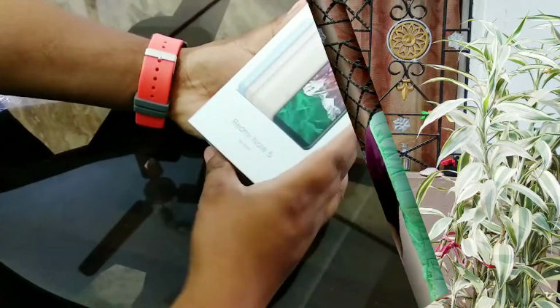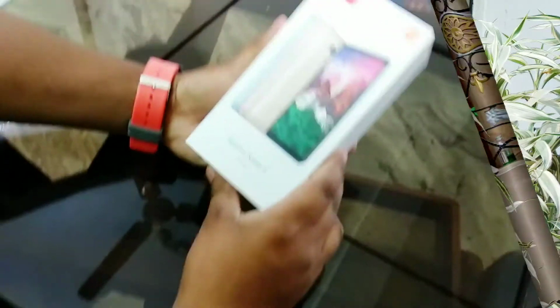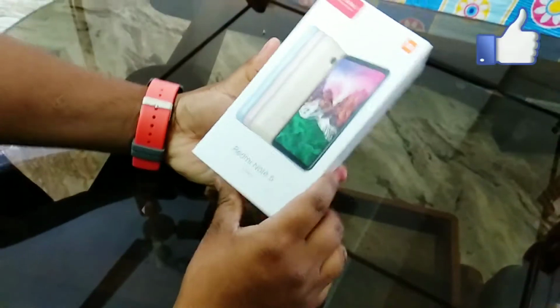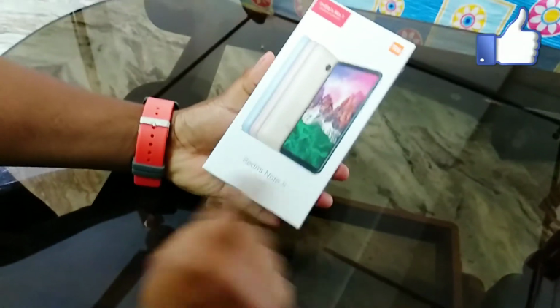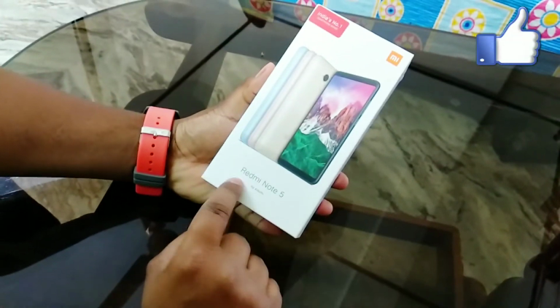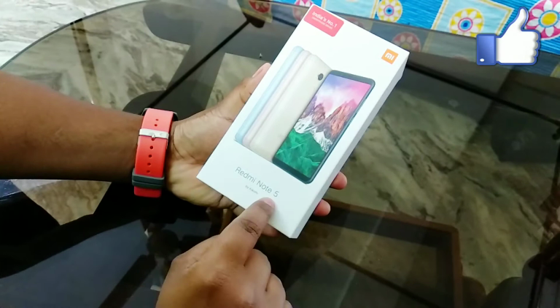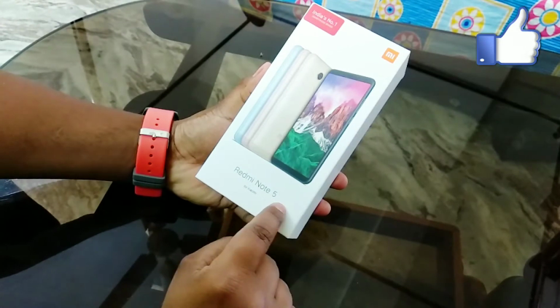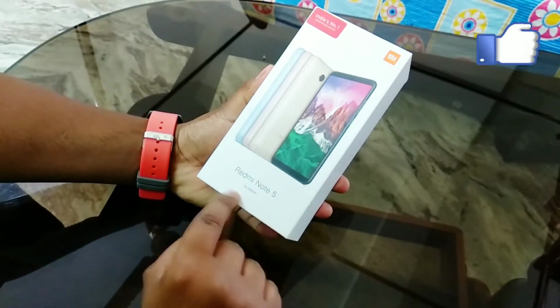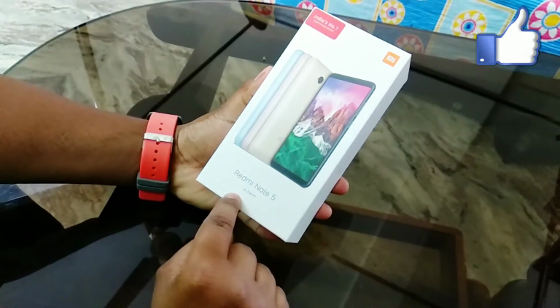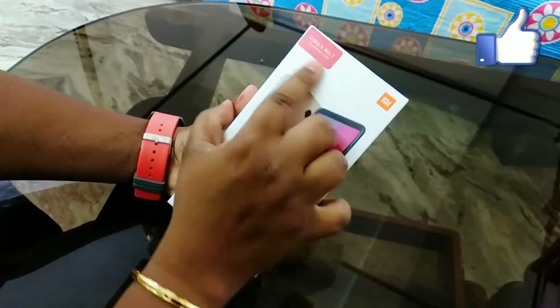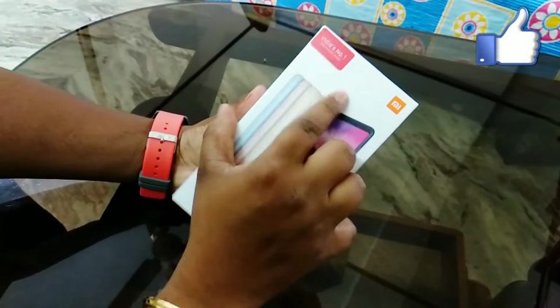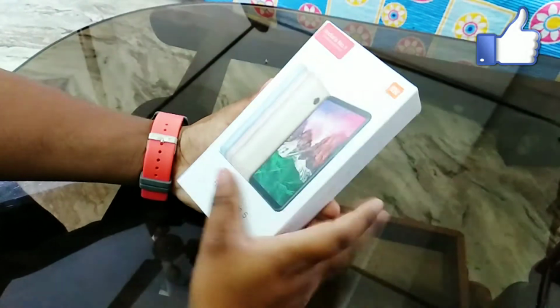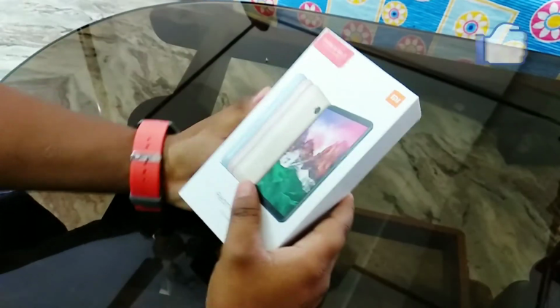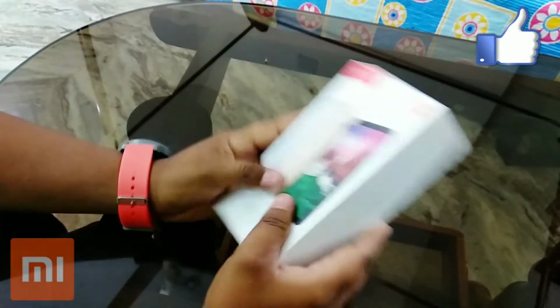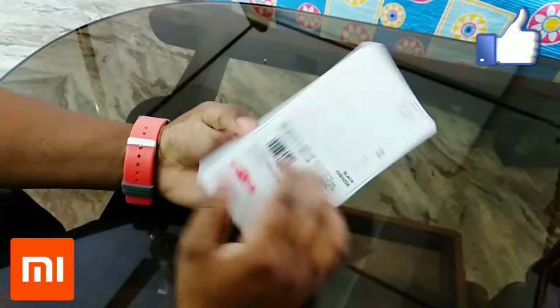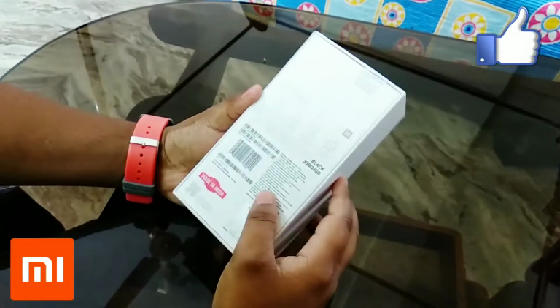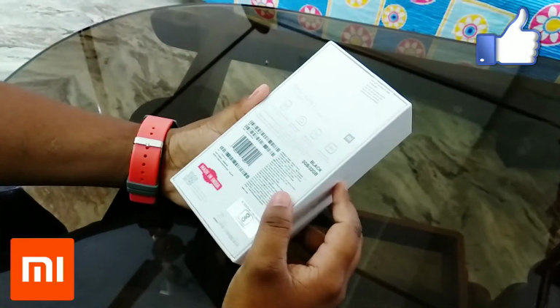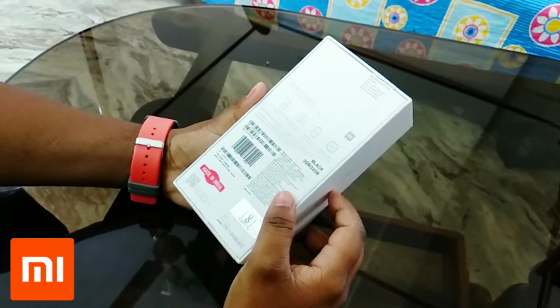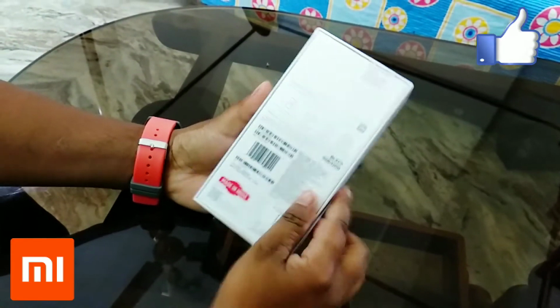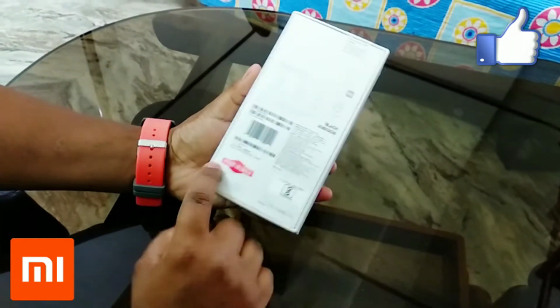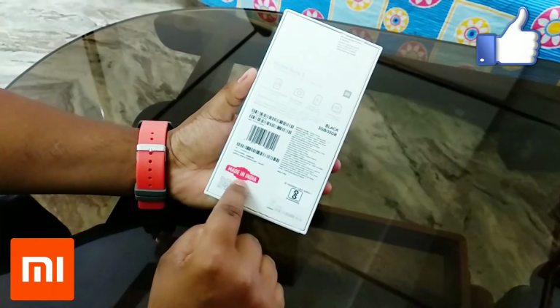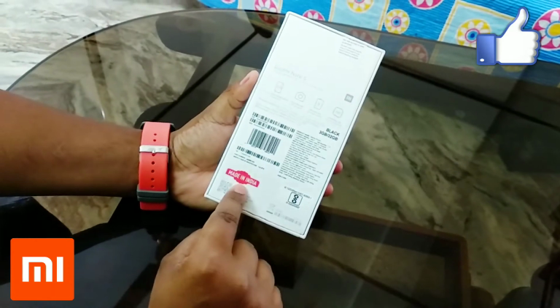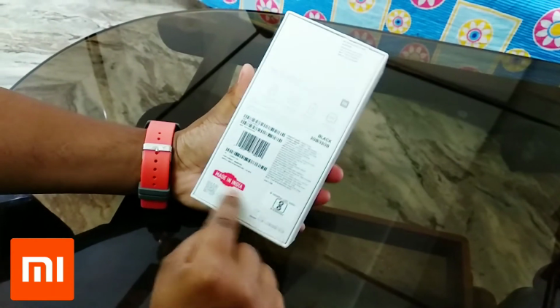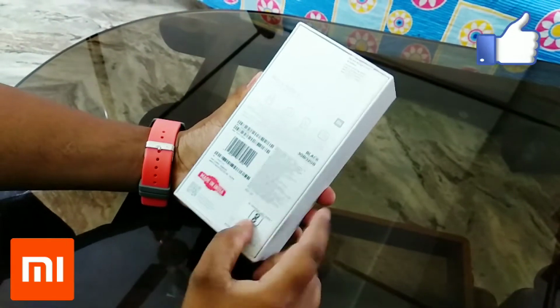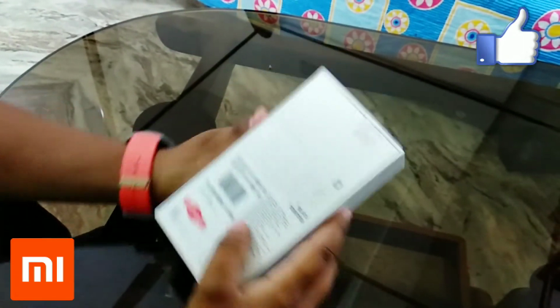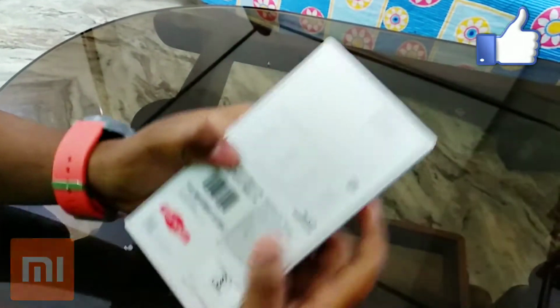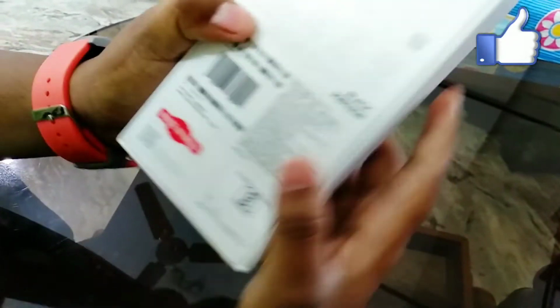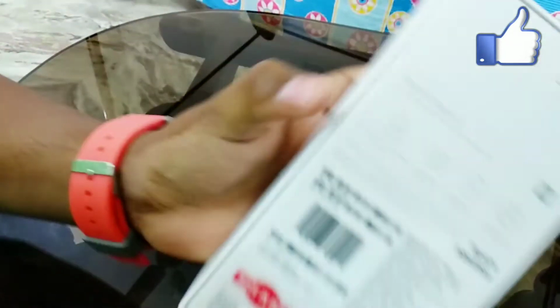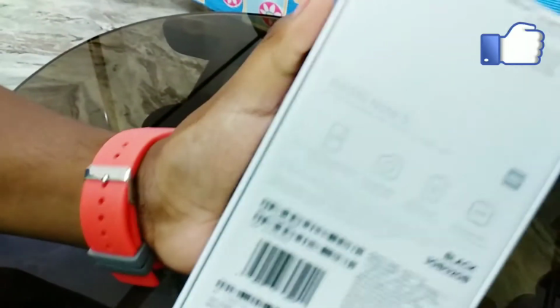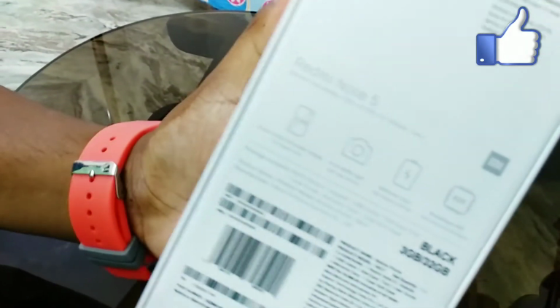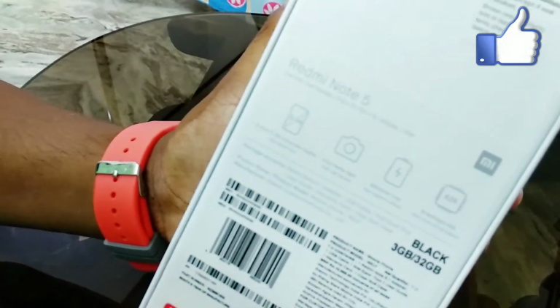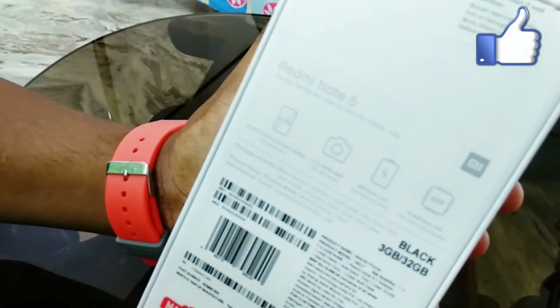You can see this Redmi Note 5 — India's number one brand, MI. On the back of the box, 'Made in India' is highlighted here. Now you can see the features listed on the display of the box.